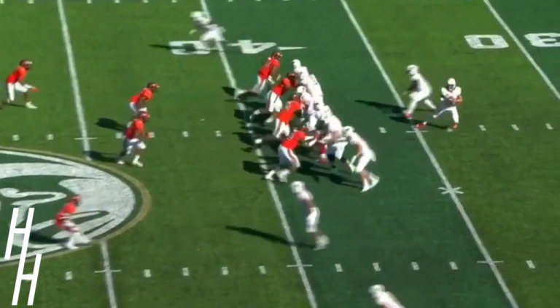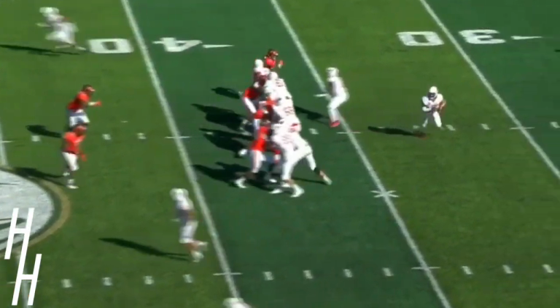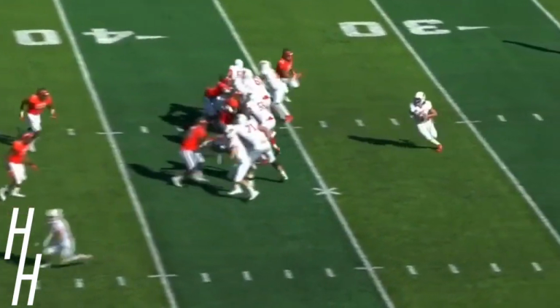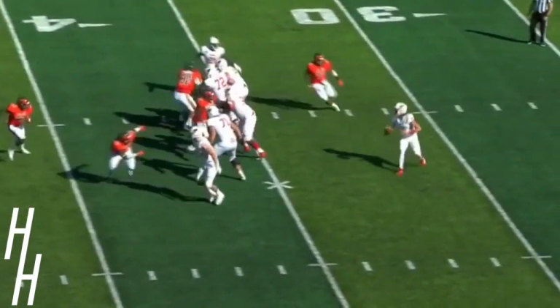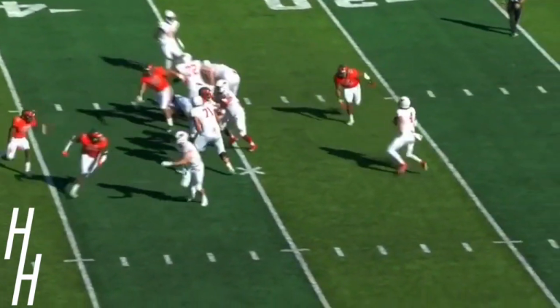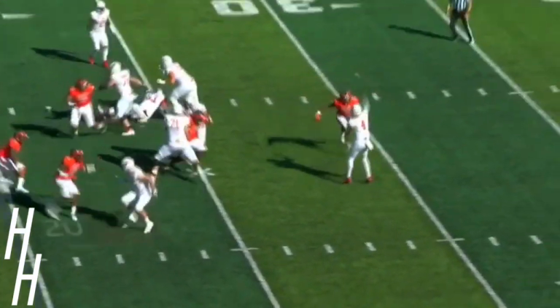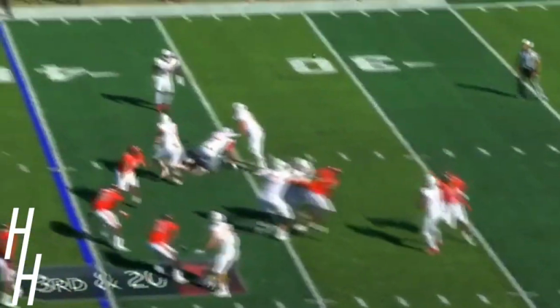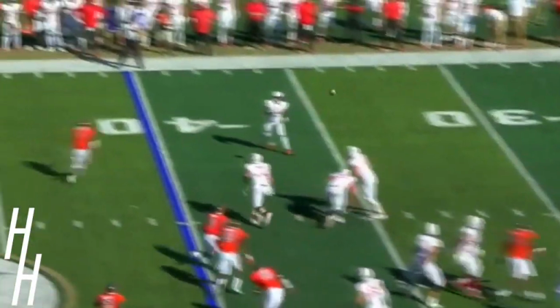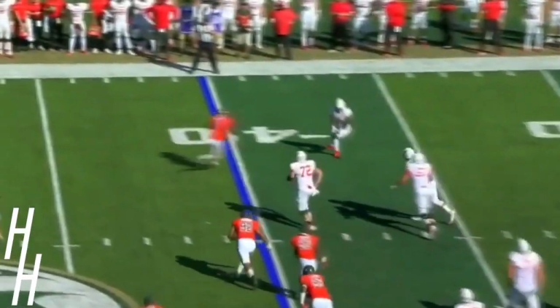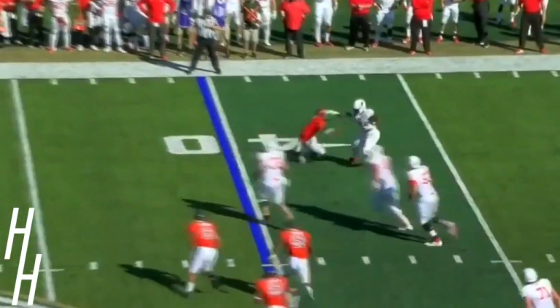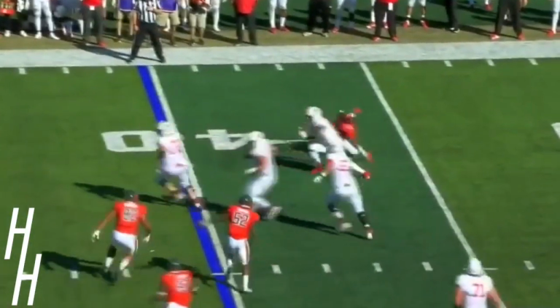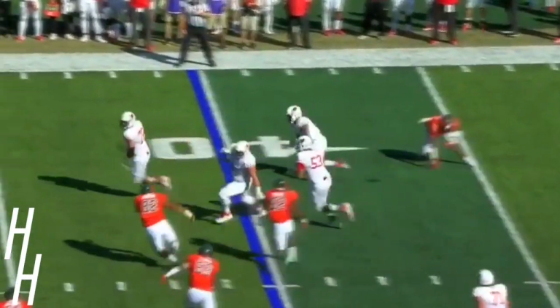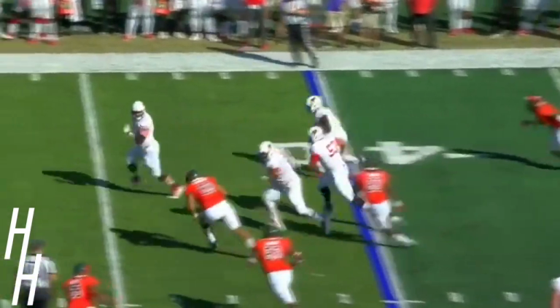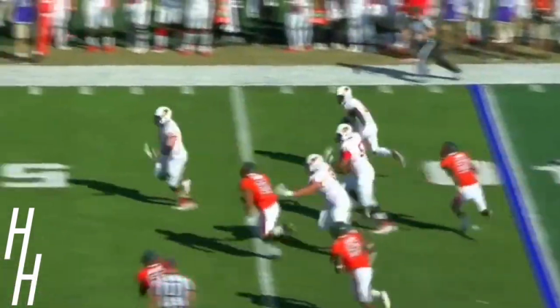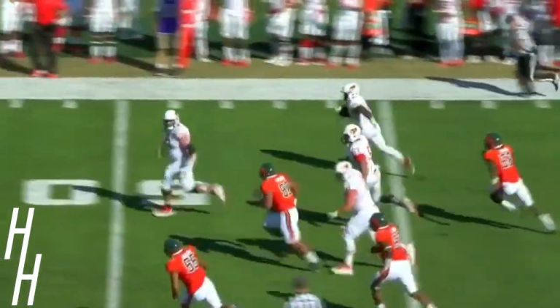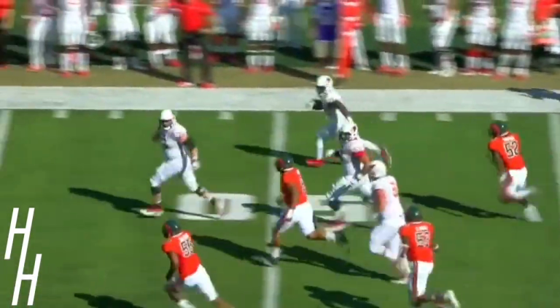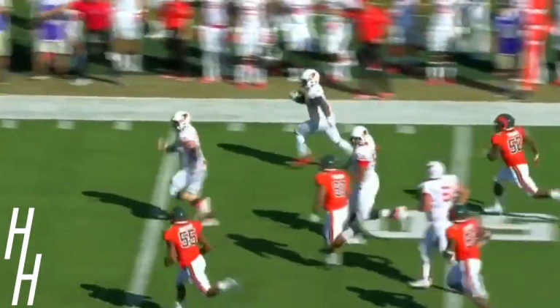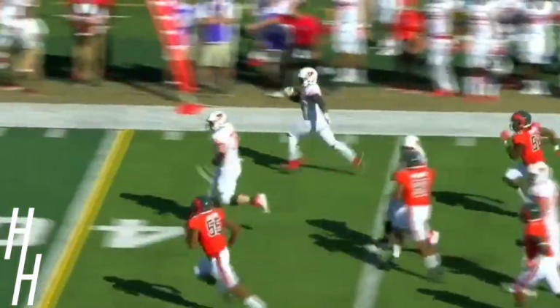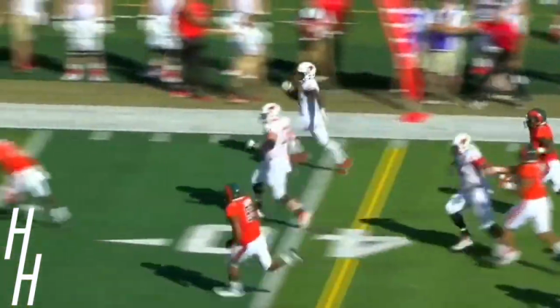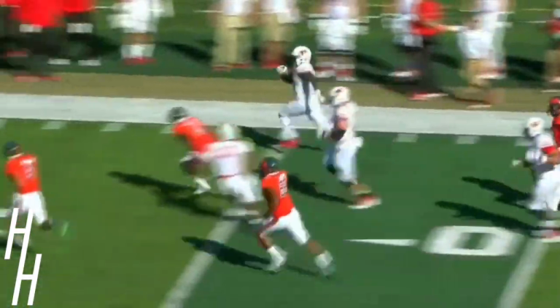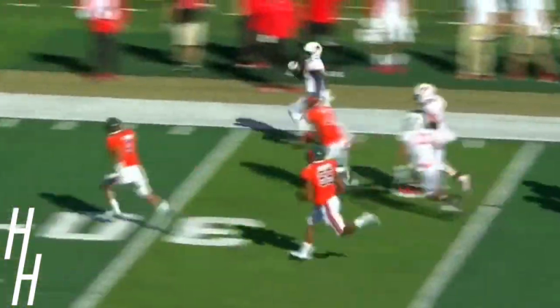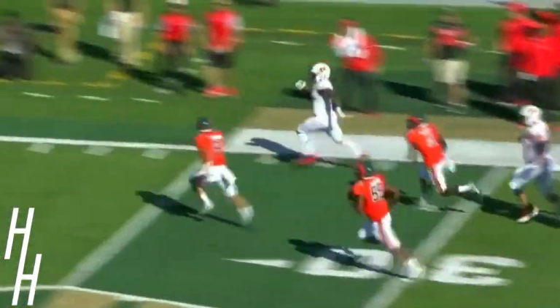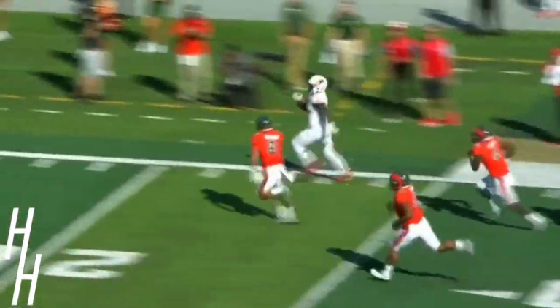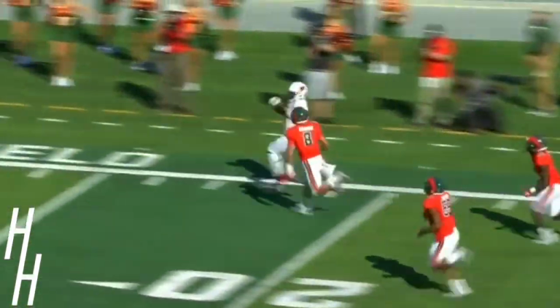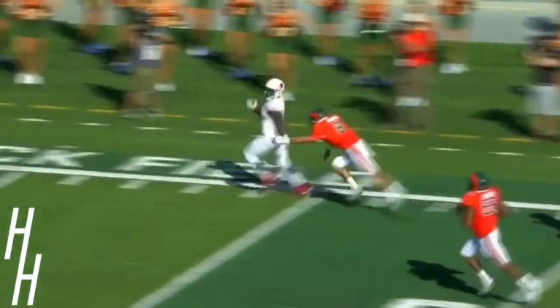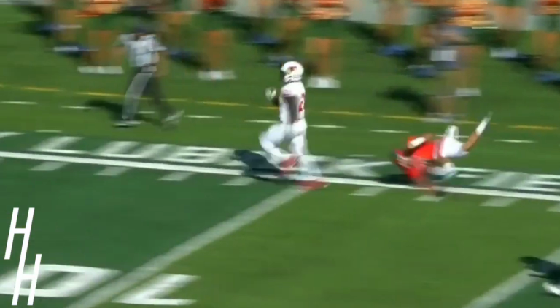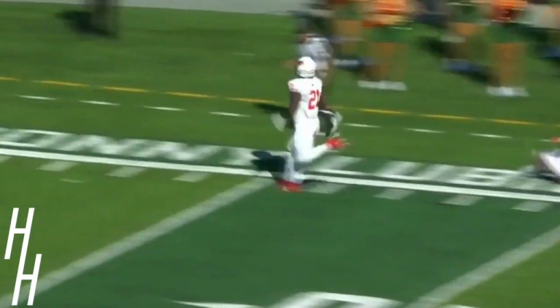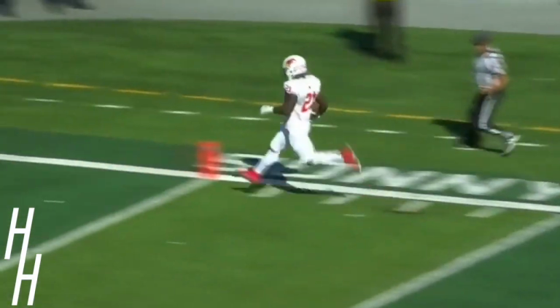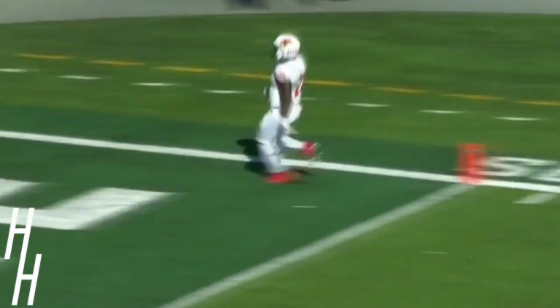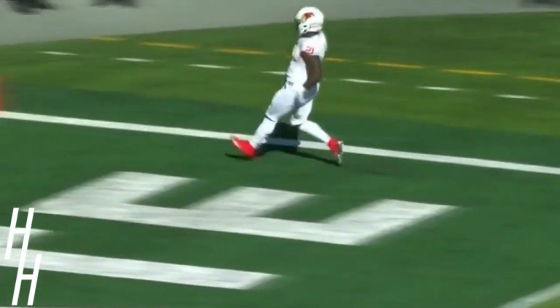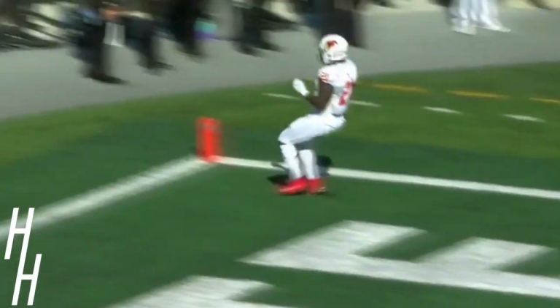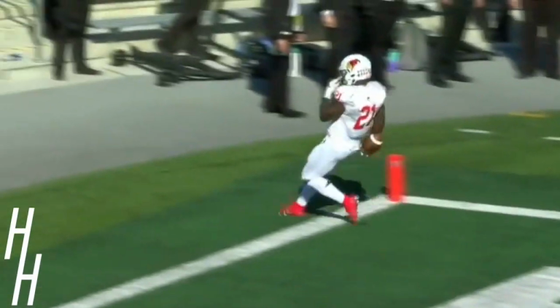Third and long — Brady Davis, going to set it up to the other side of the field, make one guy miss. It's Markel Smith — he's still on his feet inside the 20, the 10, the 5. Touchdown, Redbirds.